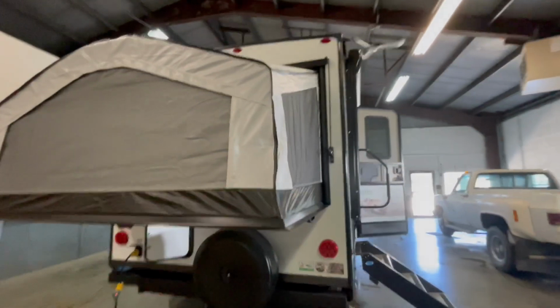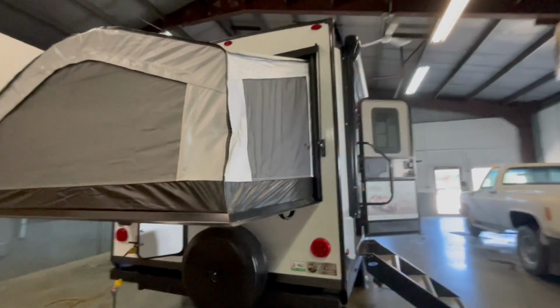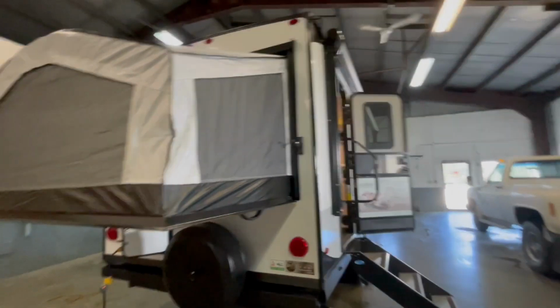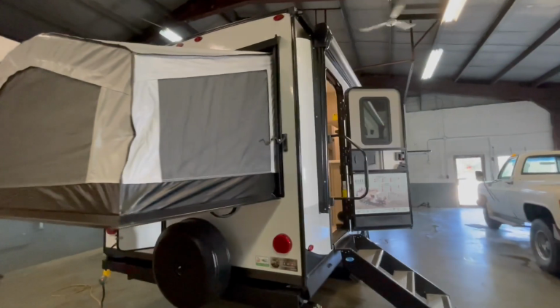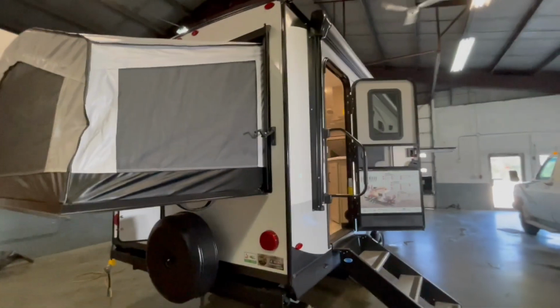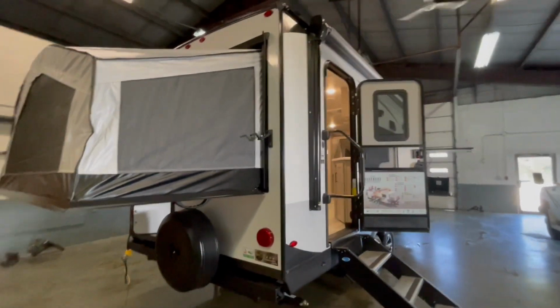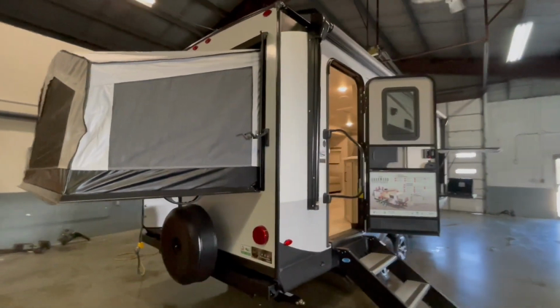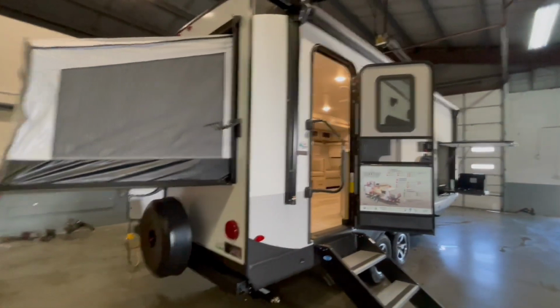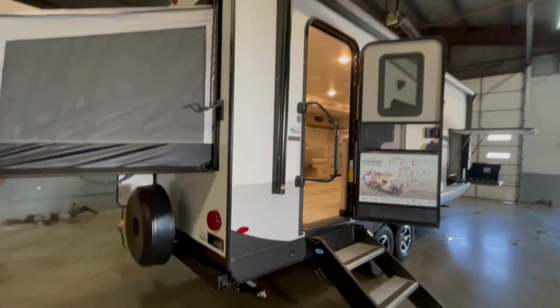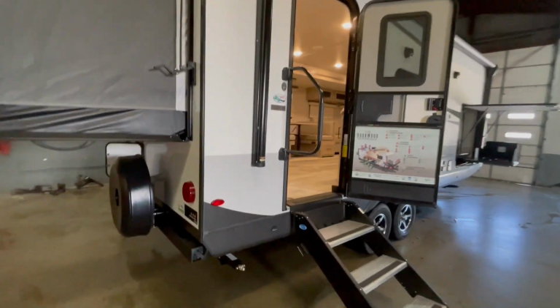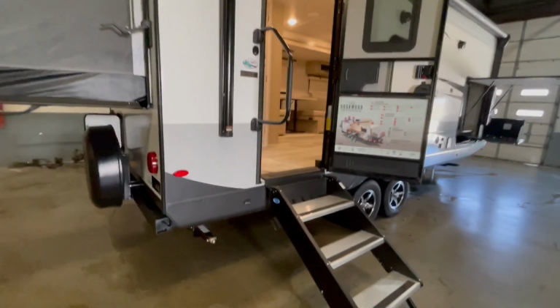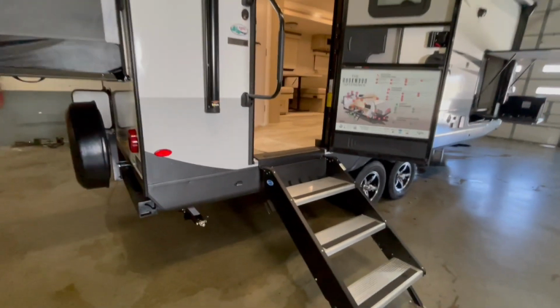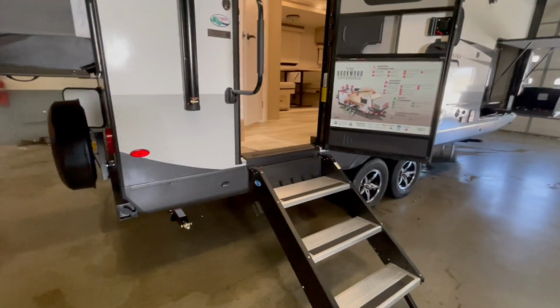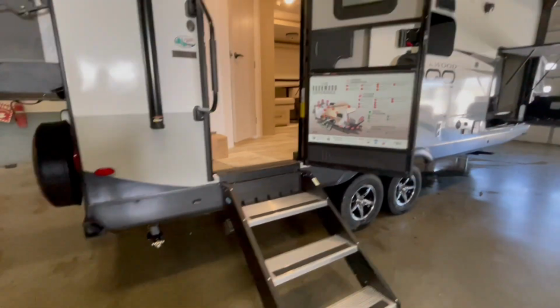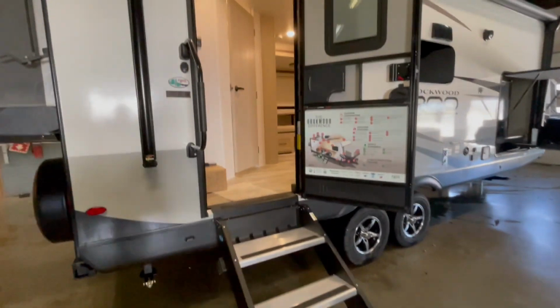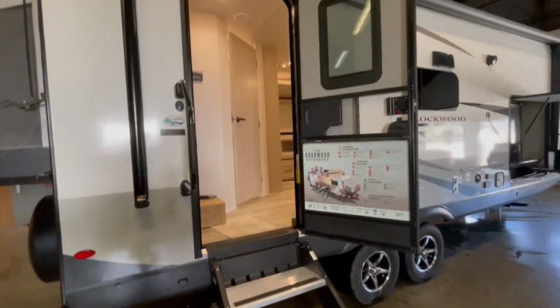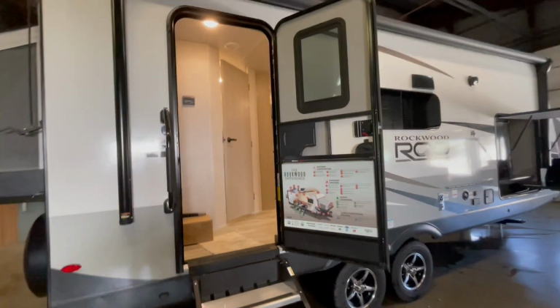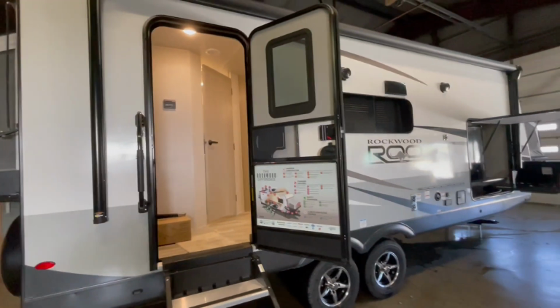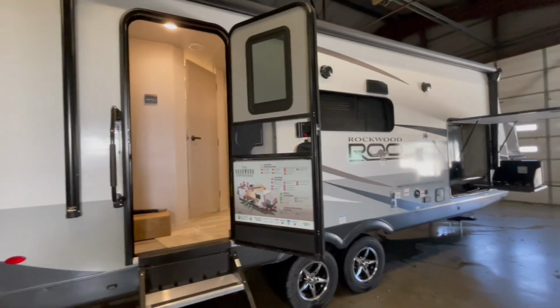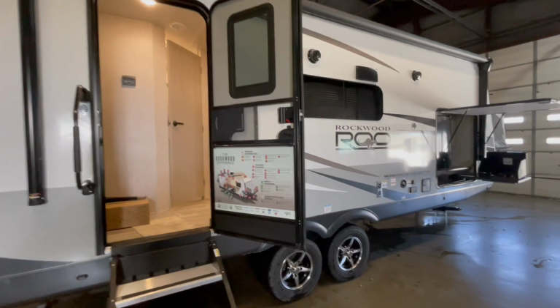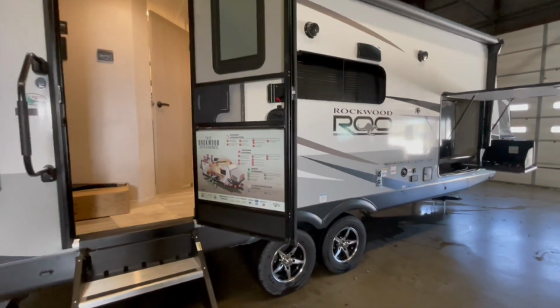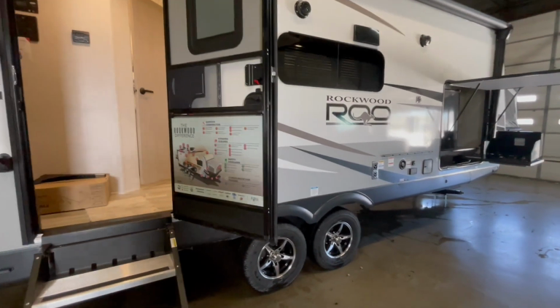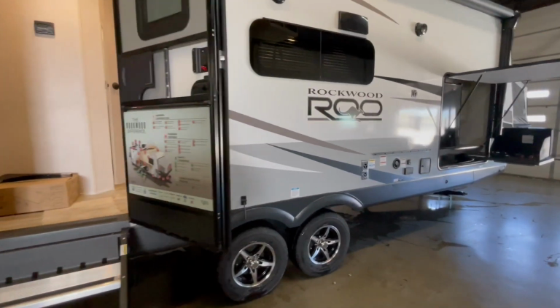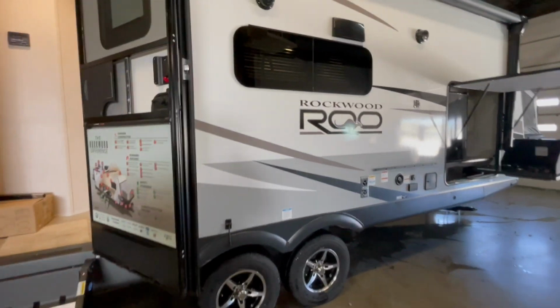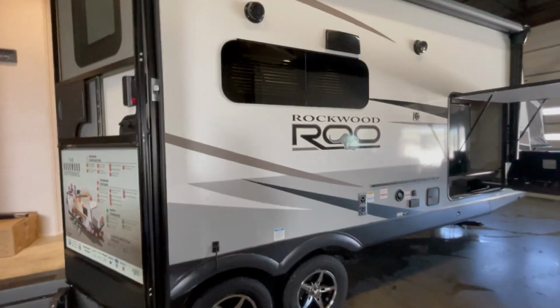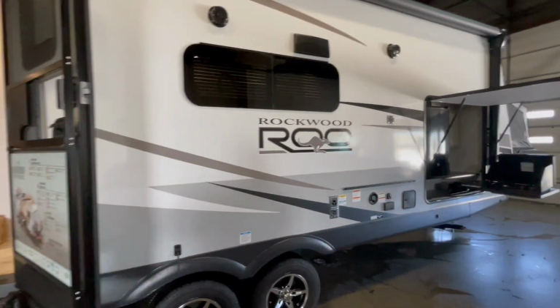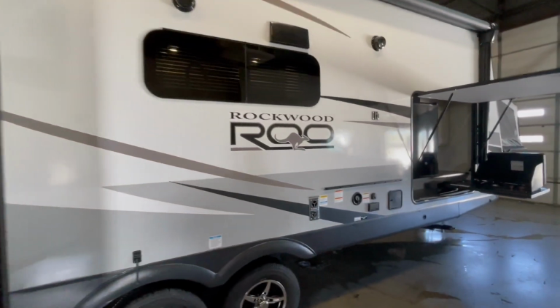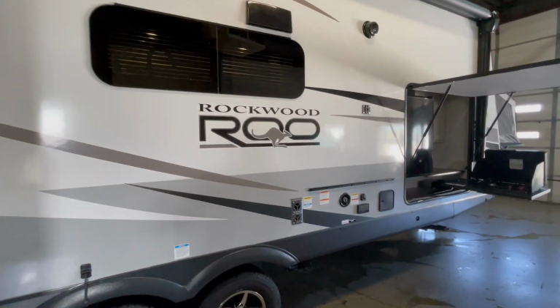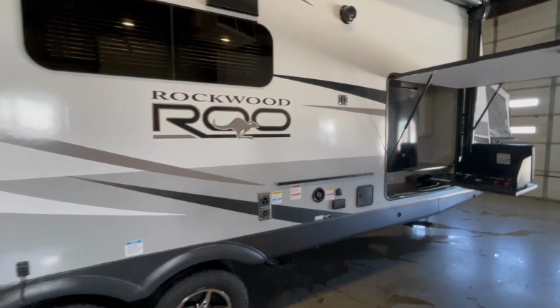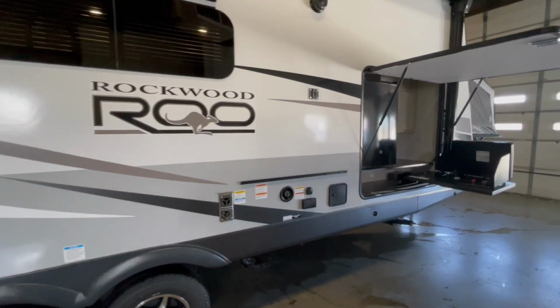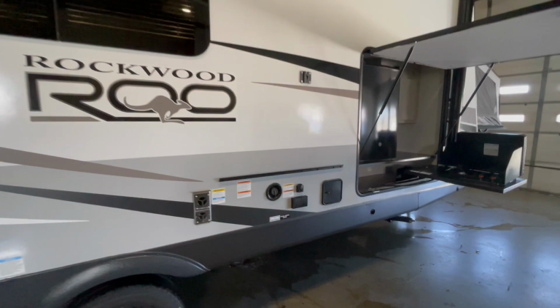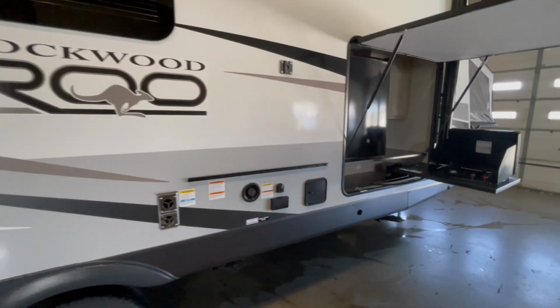On the door side you have a power awning with its own LED light strip, the upgraded Mooride solid step system, two outside speakers, a place to mount the exterior gas griddle that the unit comes with, and a hookup for an exterior TV.